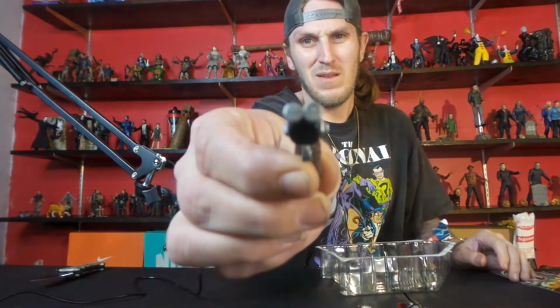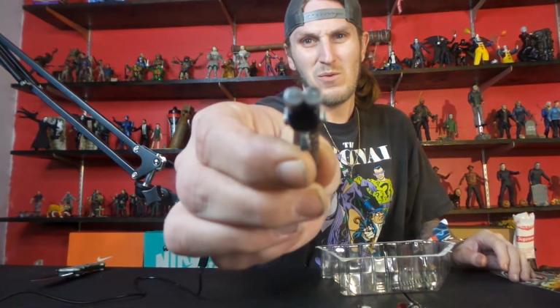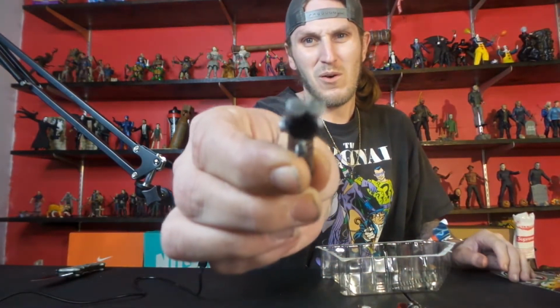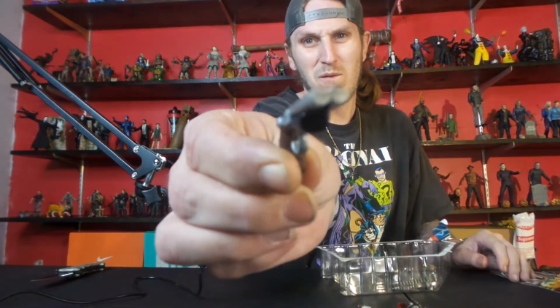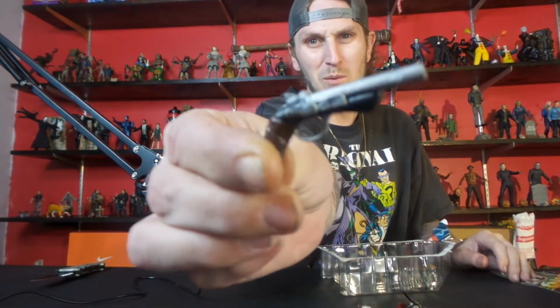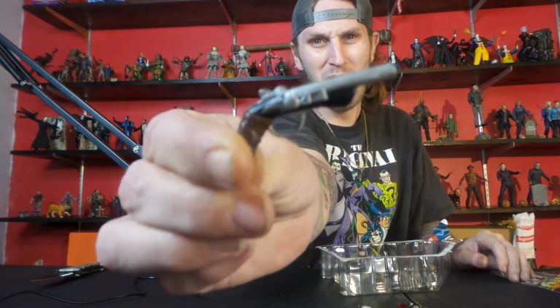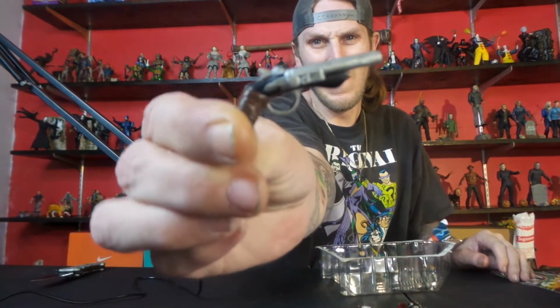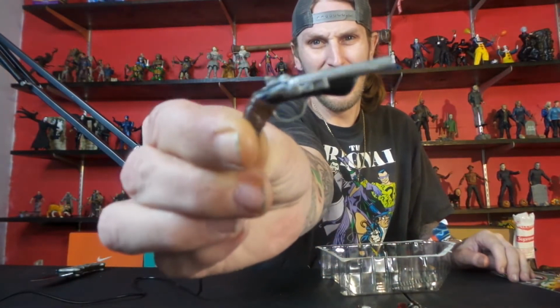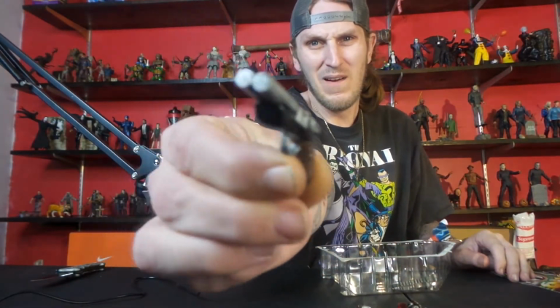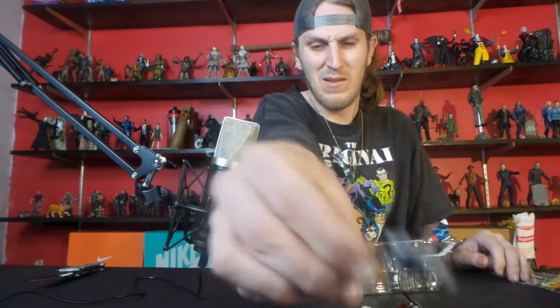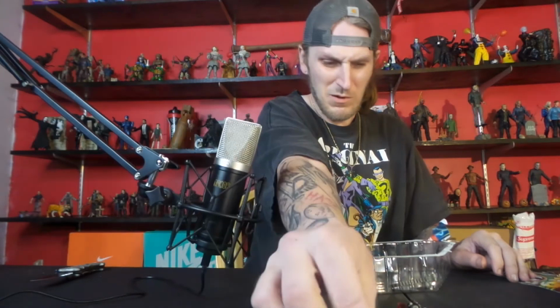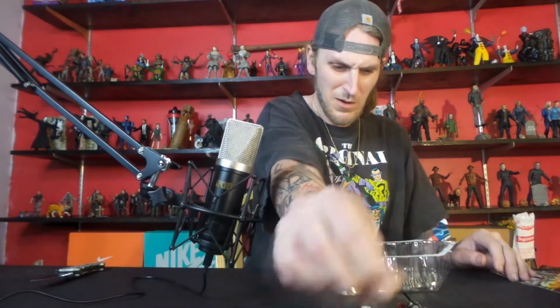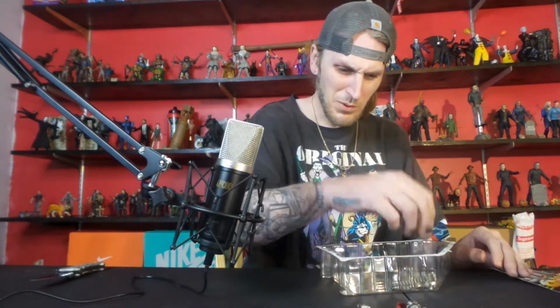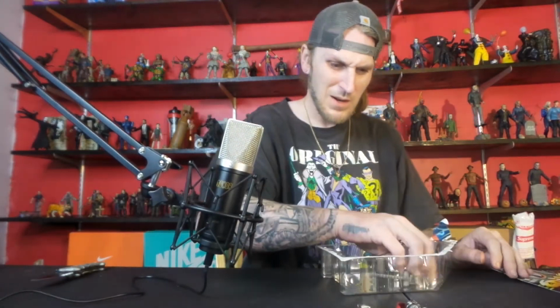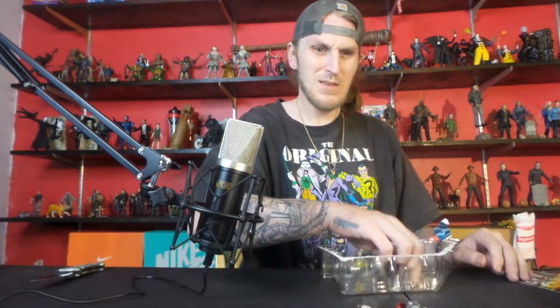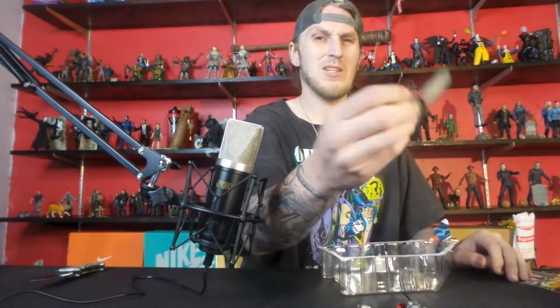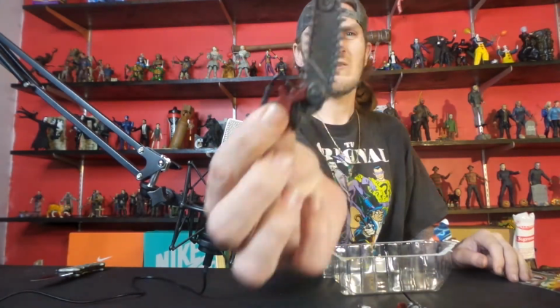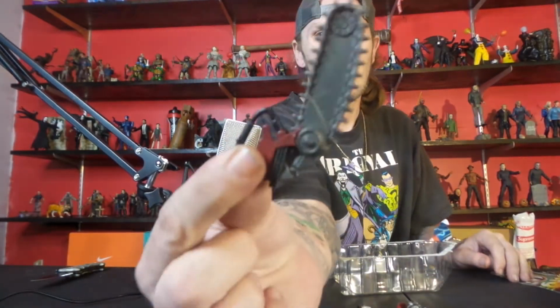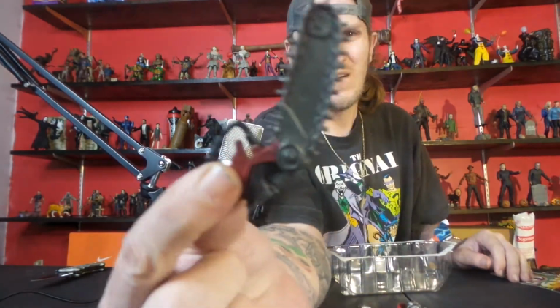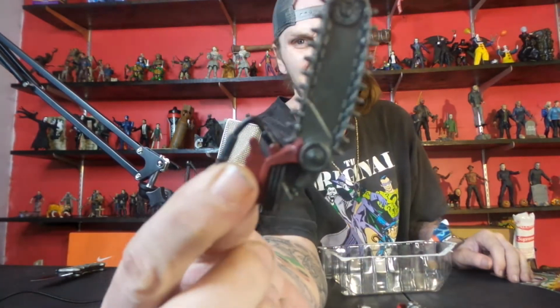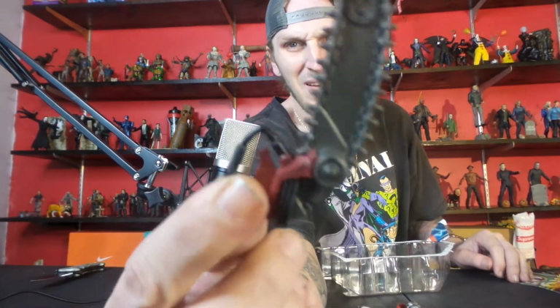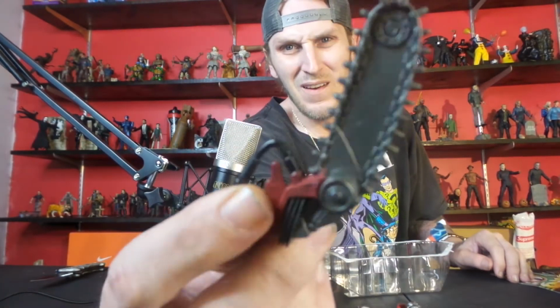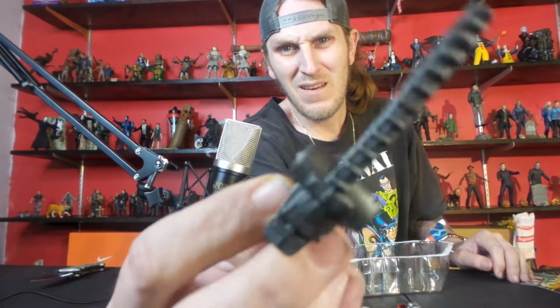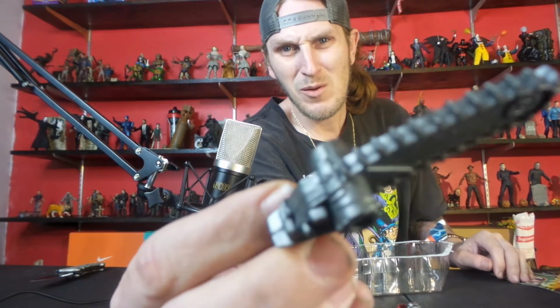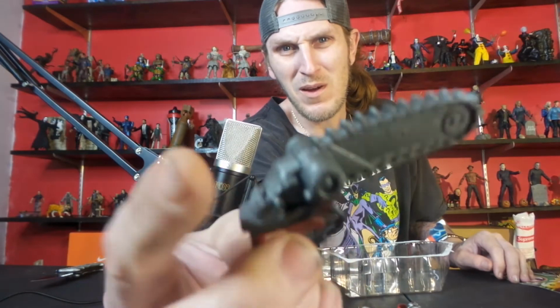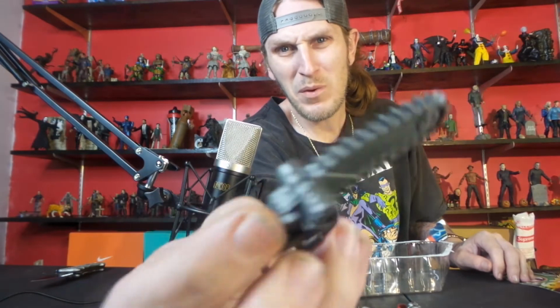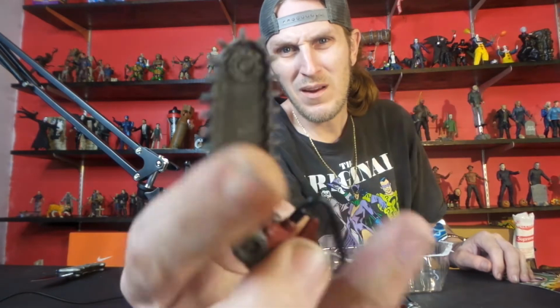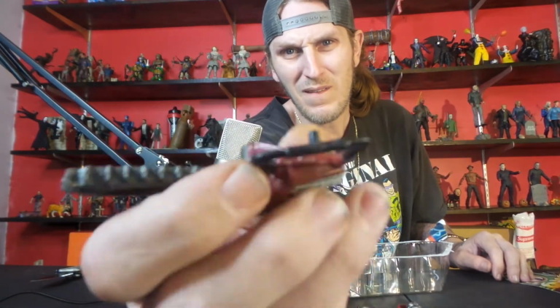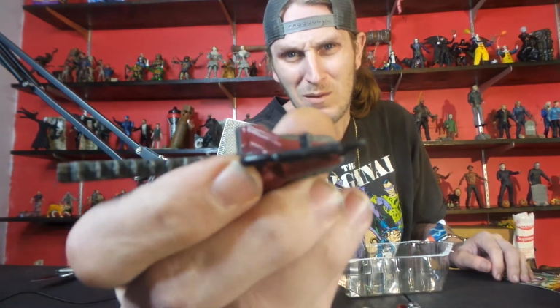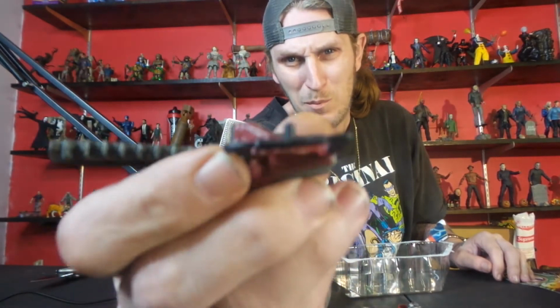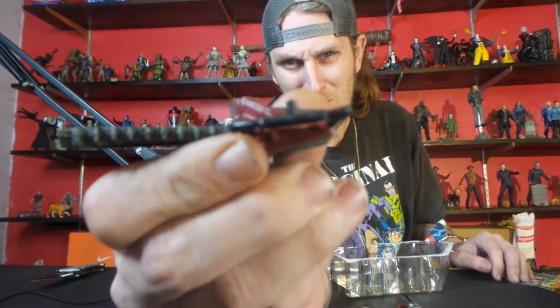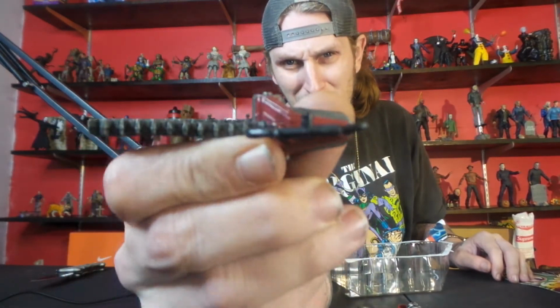A sawed-off double barrel — Zombie Spawn ain't playing. And he's got a chainsaw. Zombie Spawn ain't playing, and we got a peg right there.